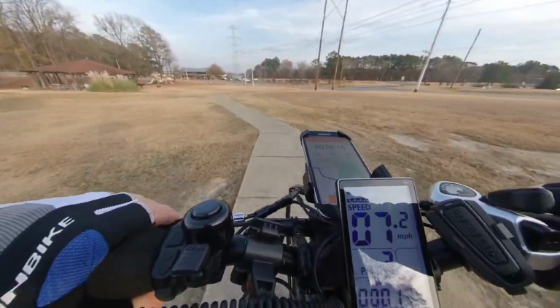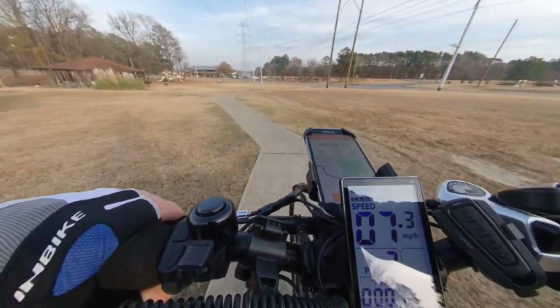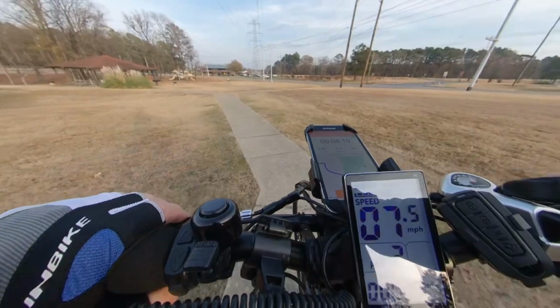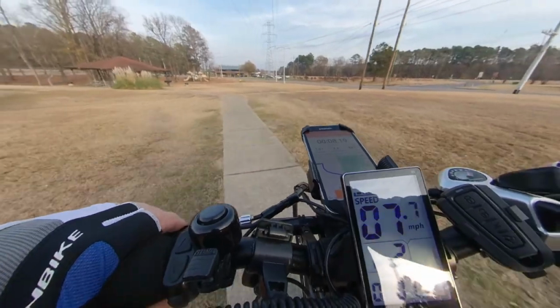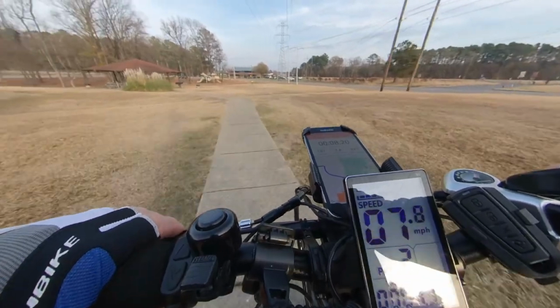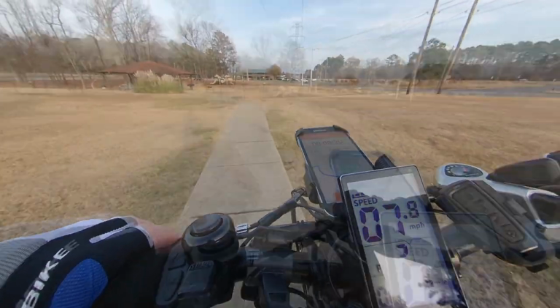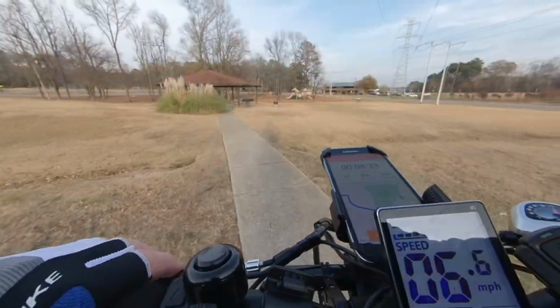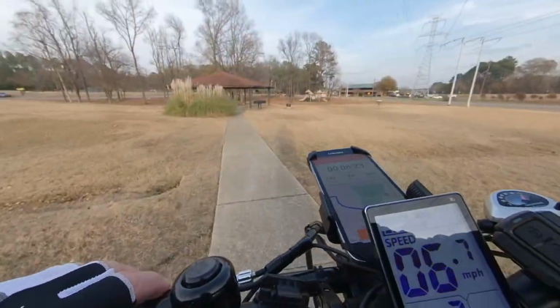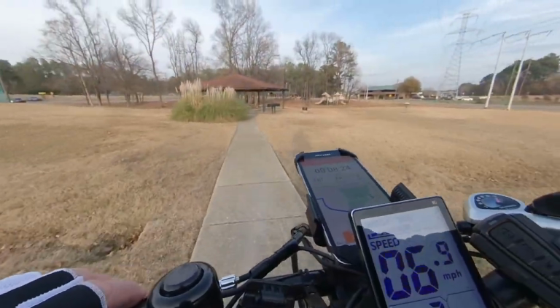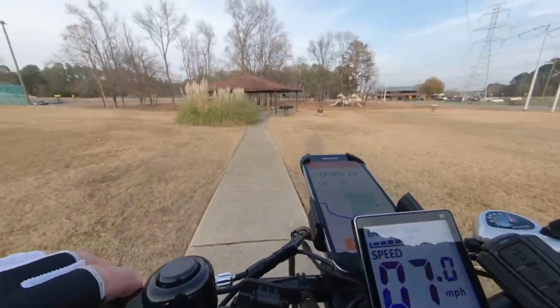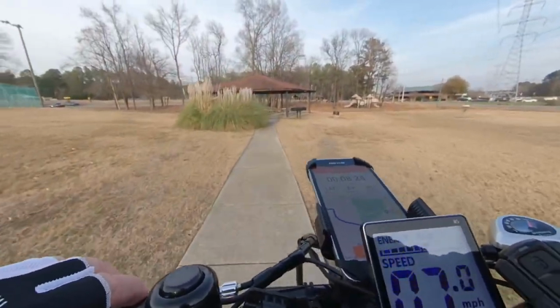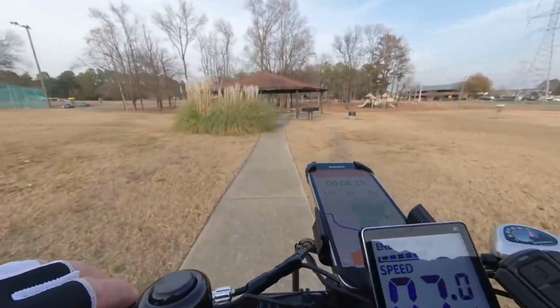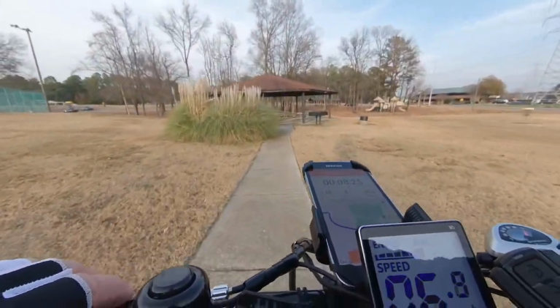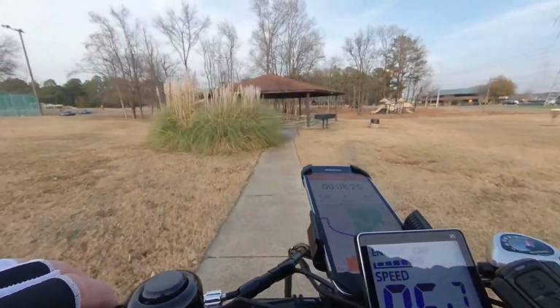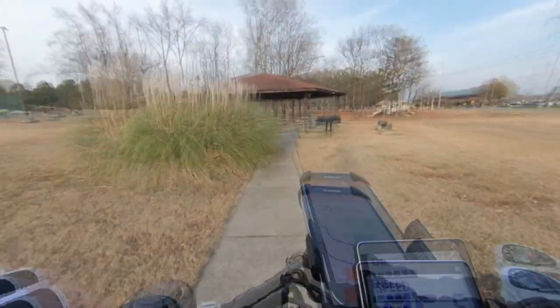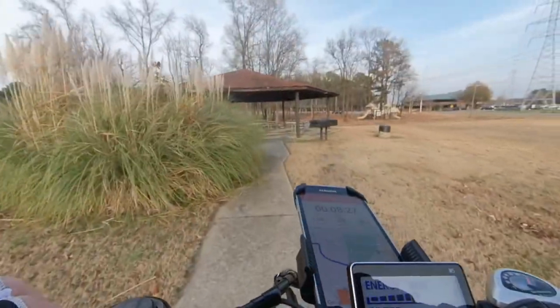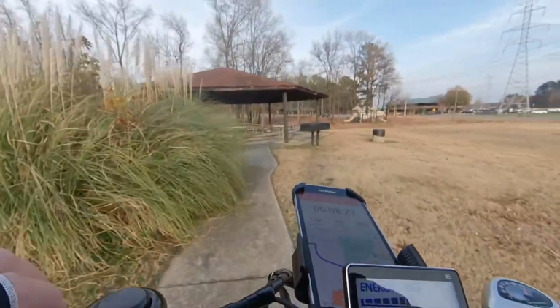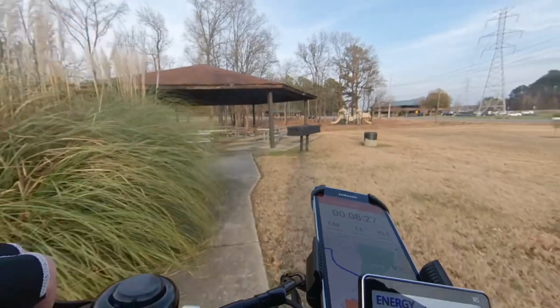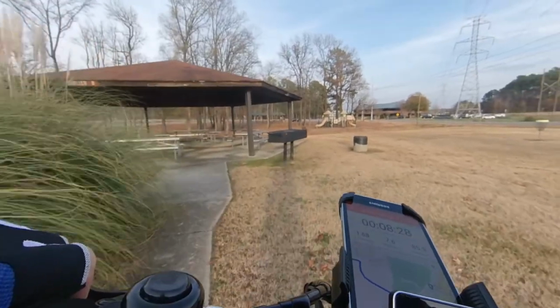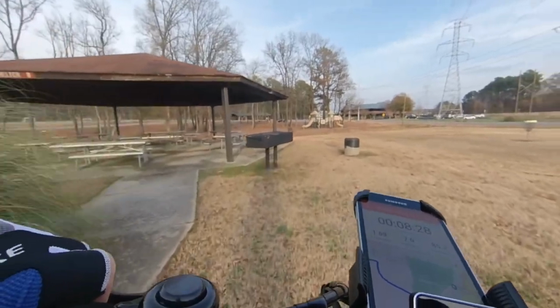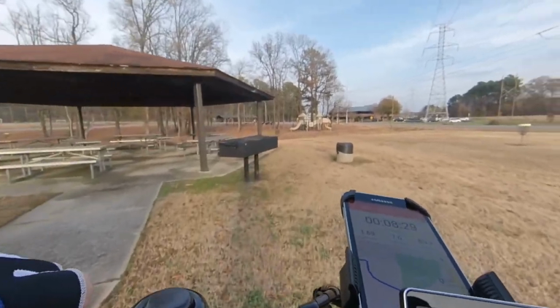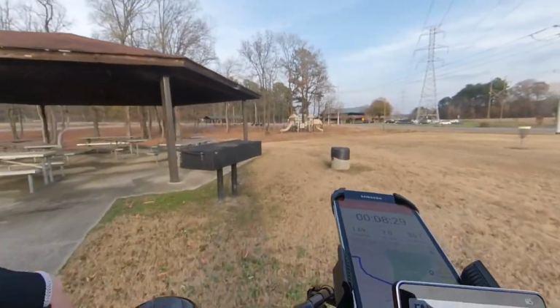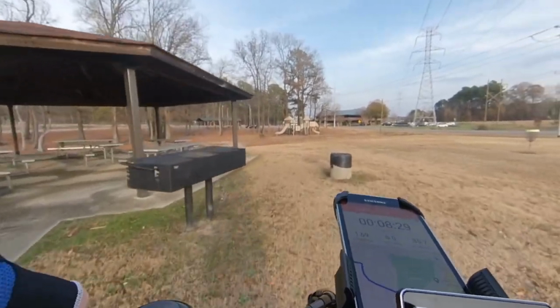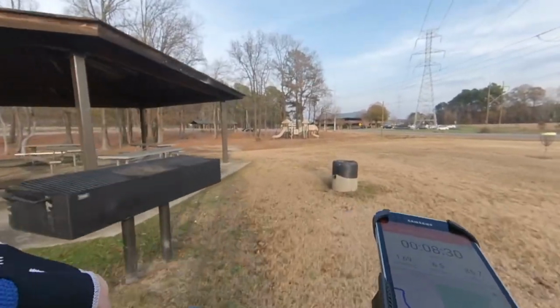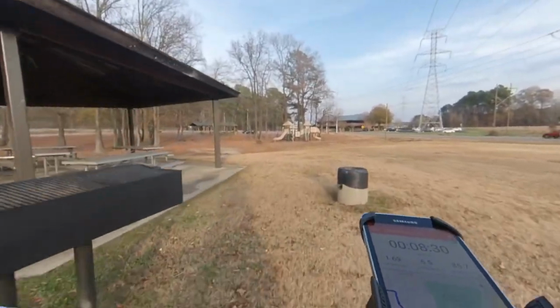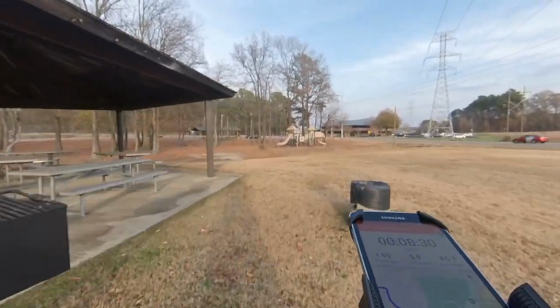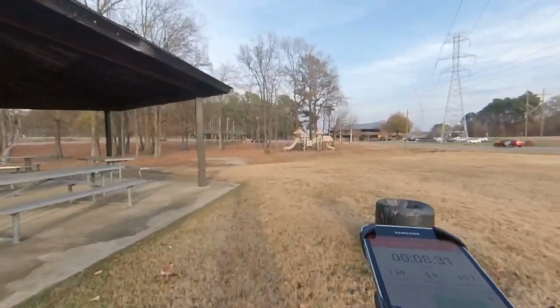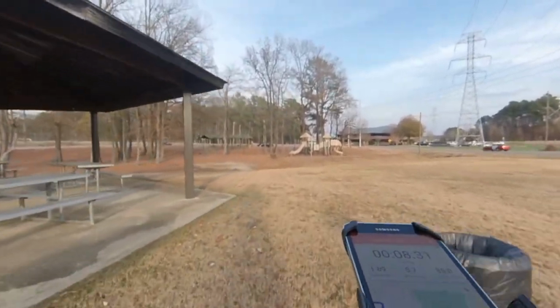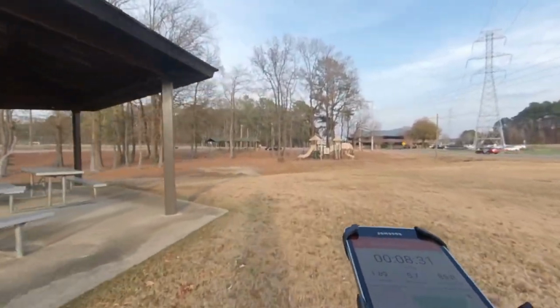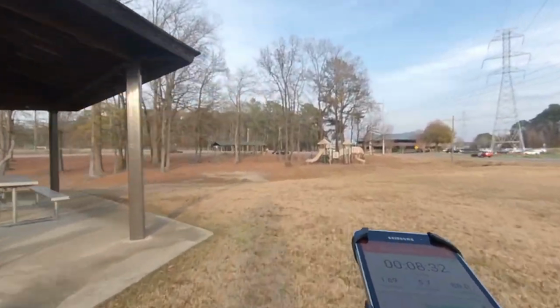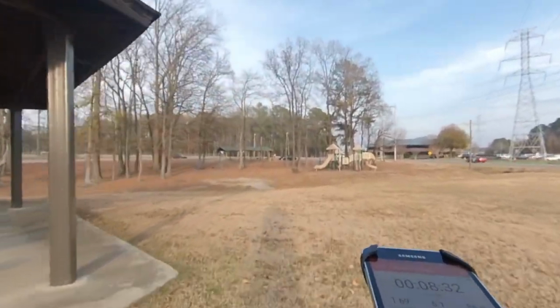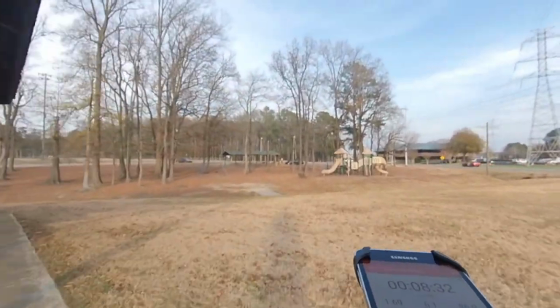The video is a little bouncy since my tire pressure is about 30 psi. I should have lowered the pressure to about 20 psi, which I will the next time that I go off road.